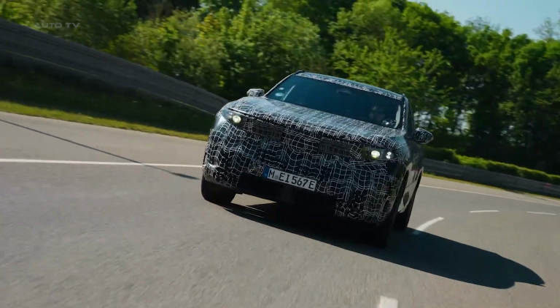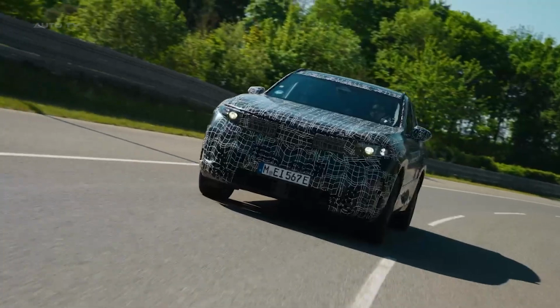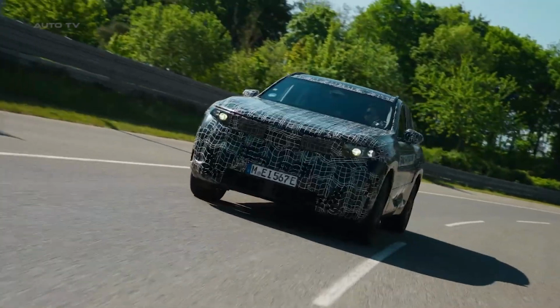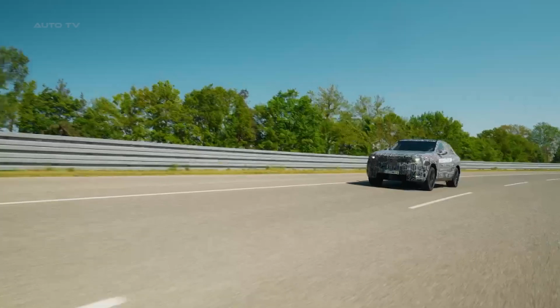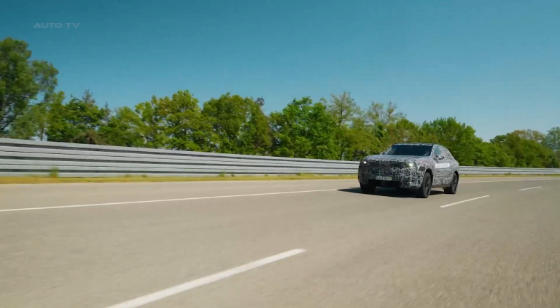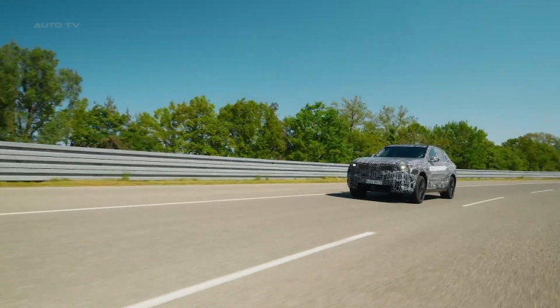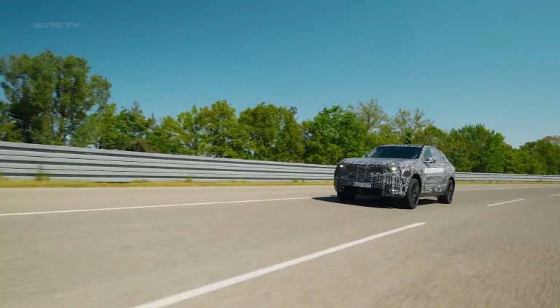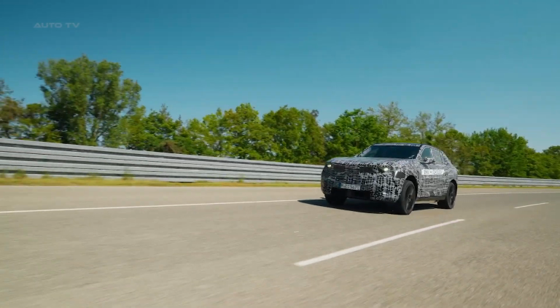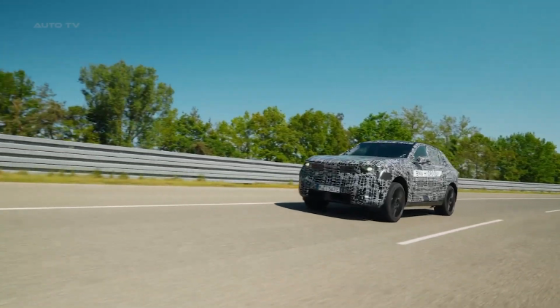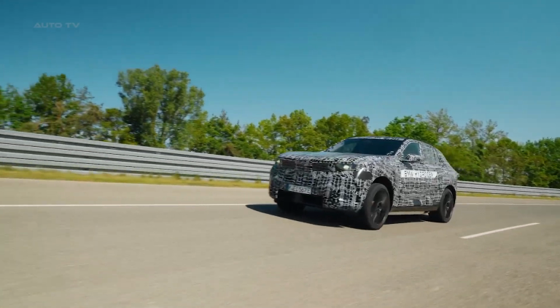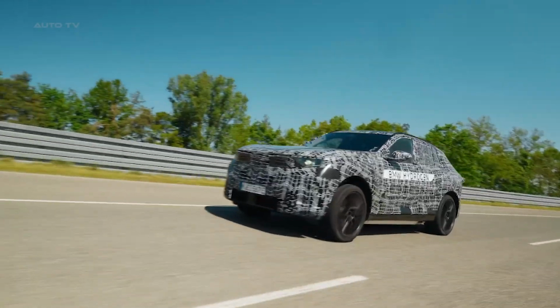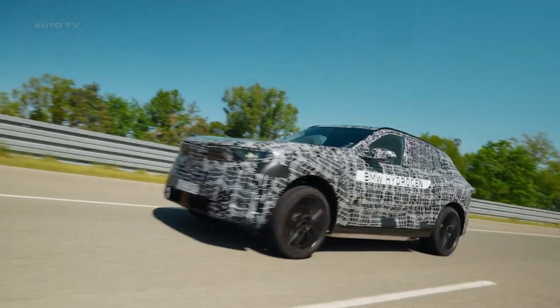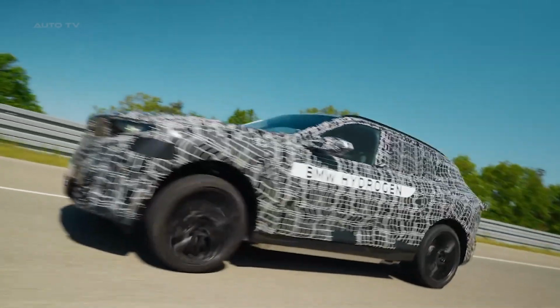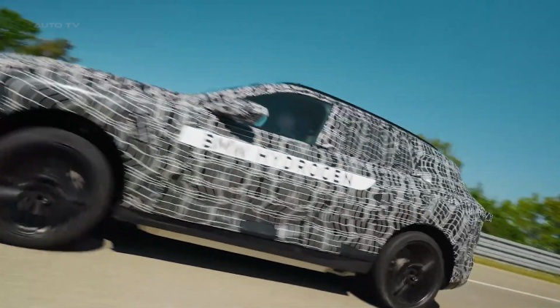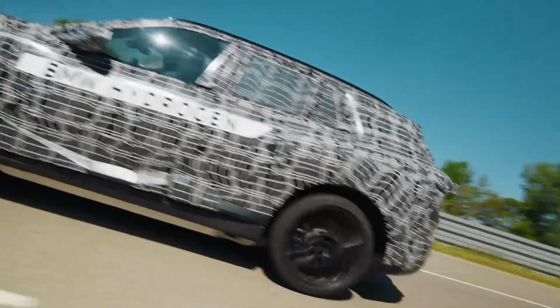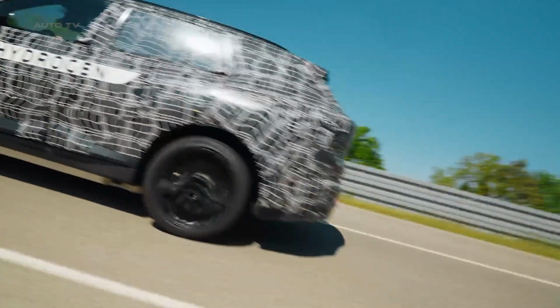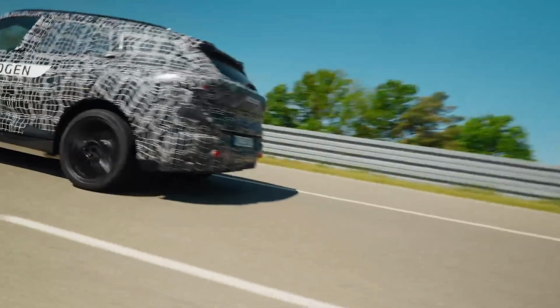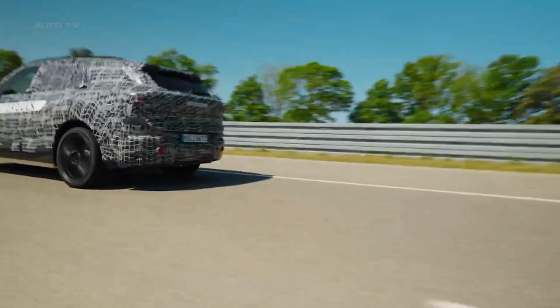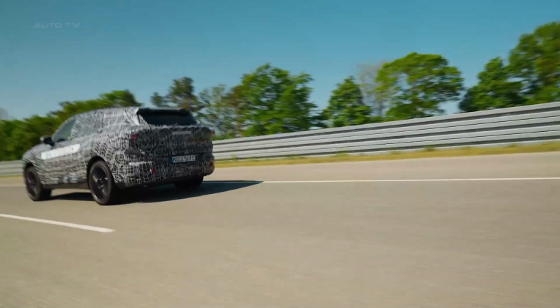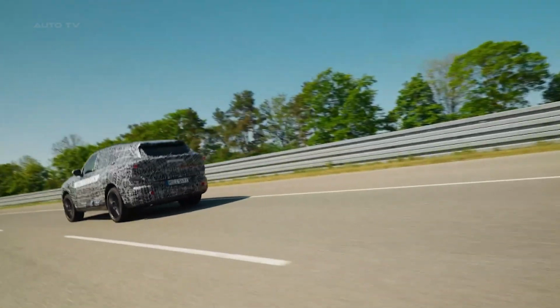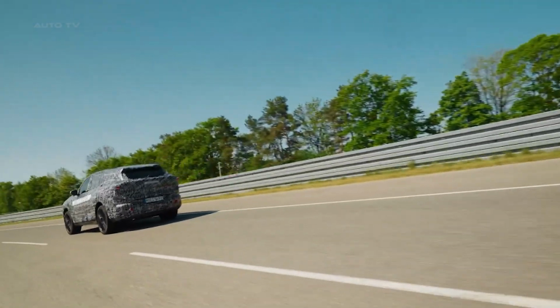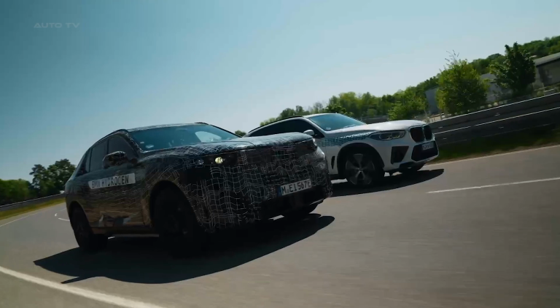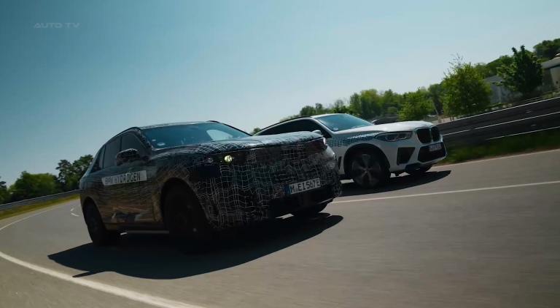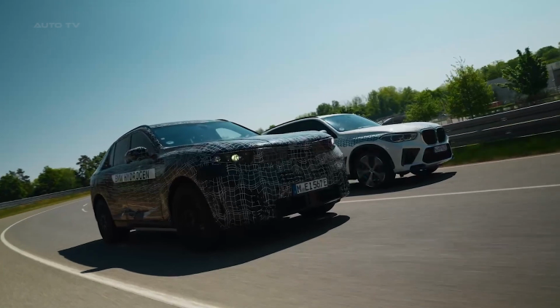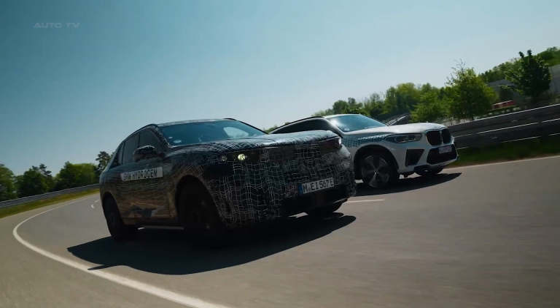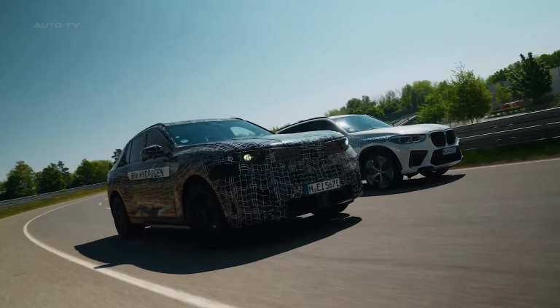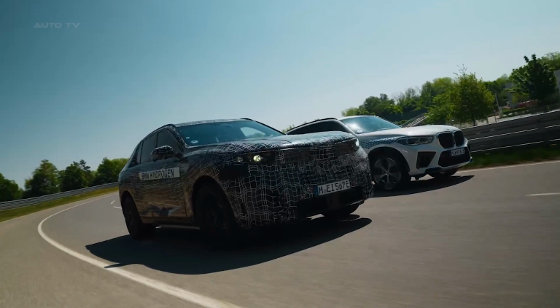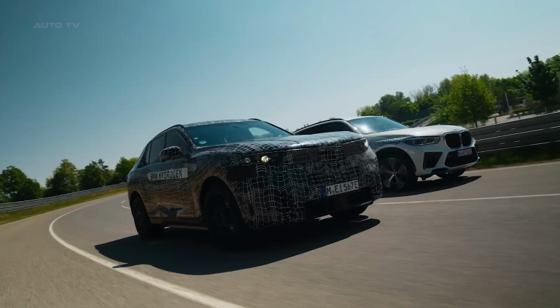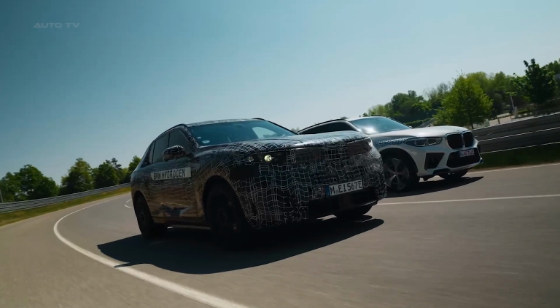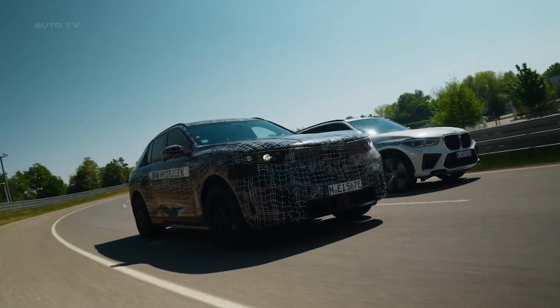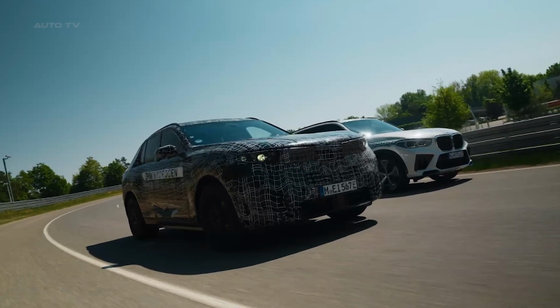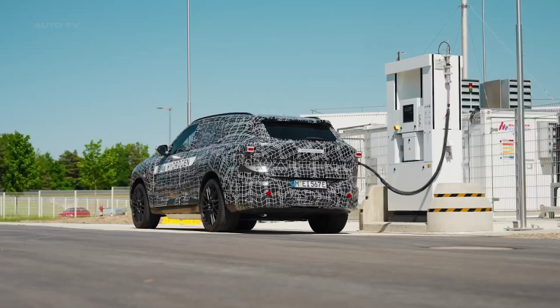BMW is proving they're serious about offering customers real choice. Whether you want petrol, electric, or hydrogen, they've got you covered. The future is flexible, and it's arriving in 2028.